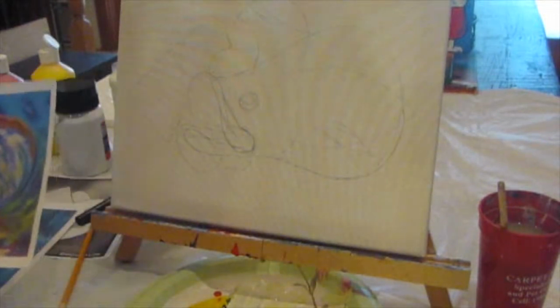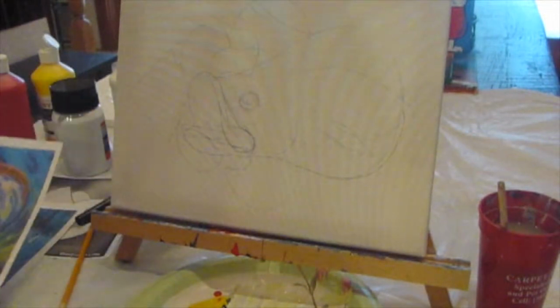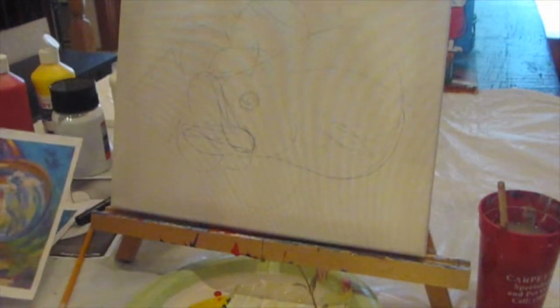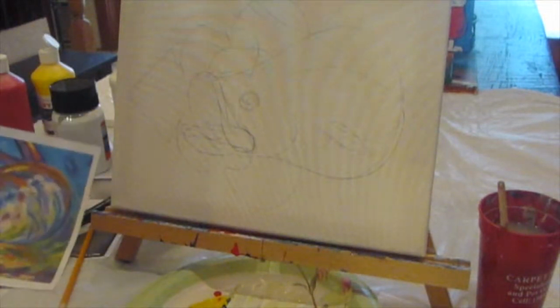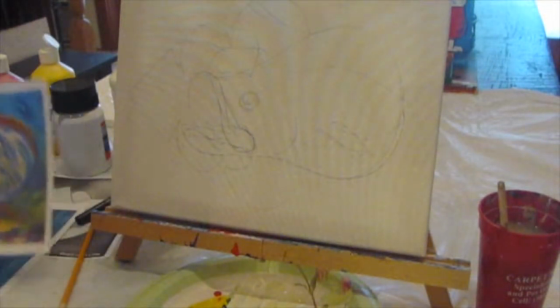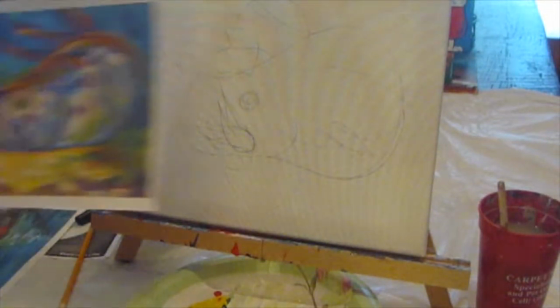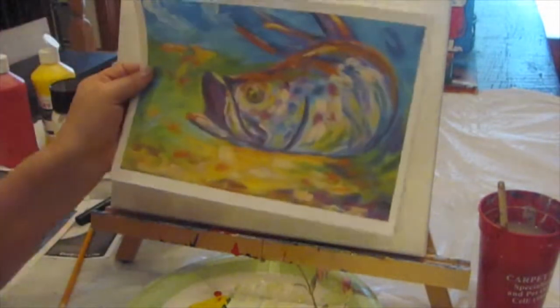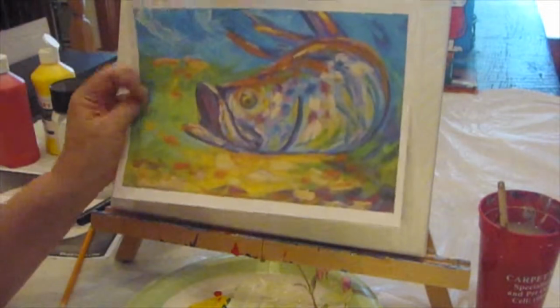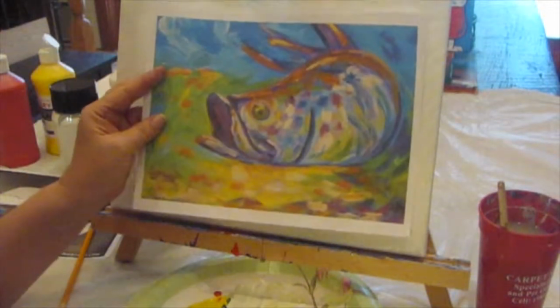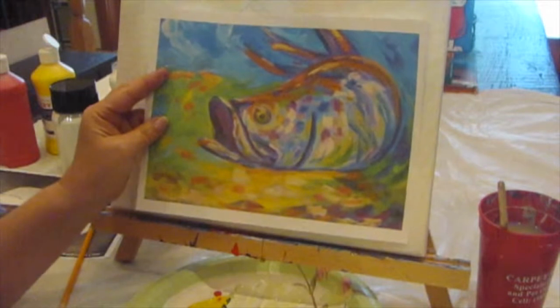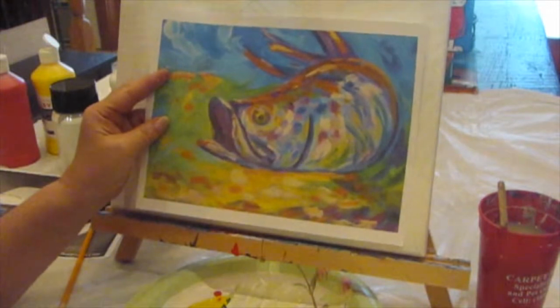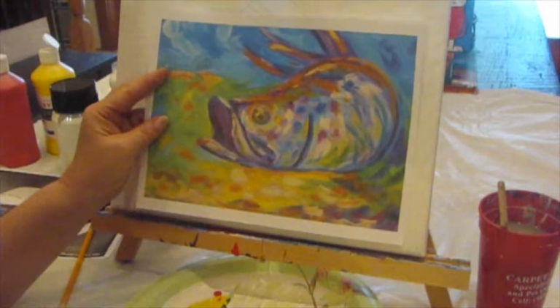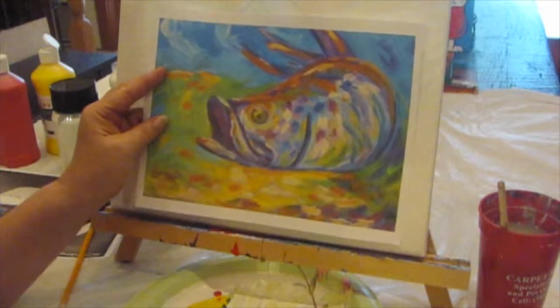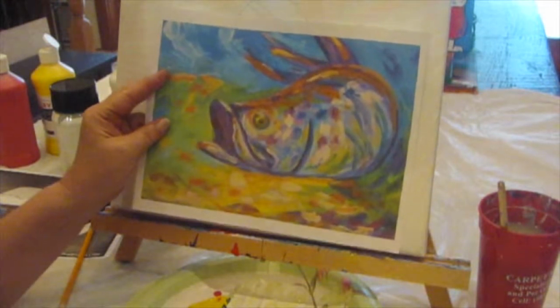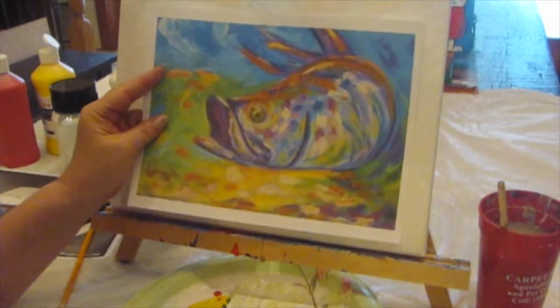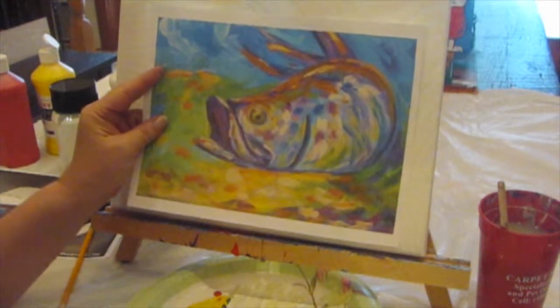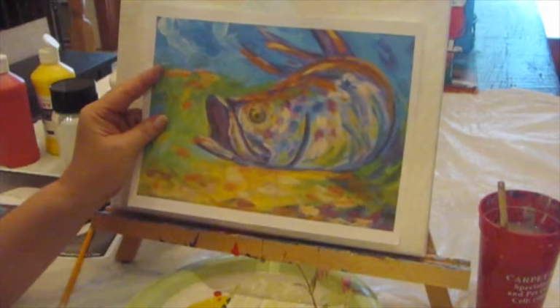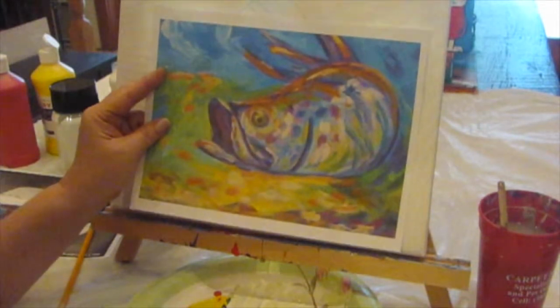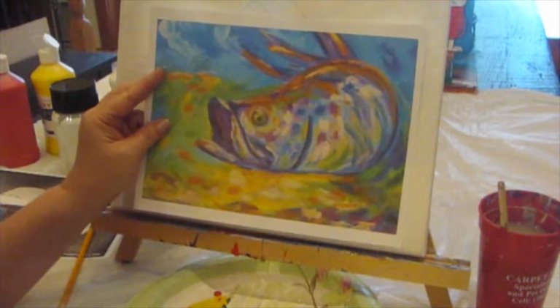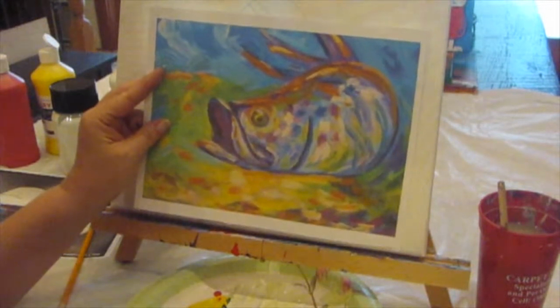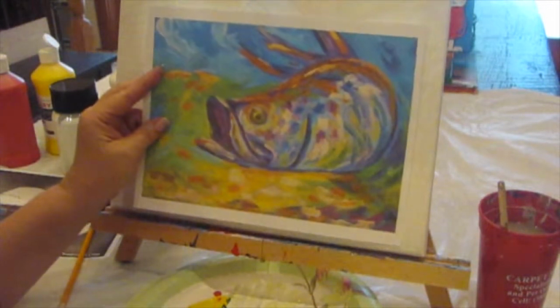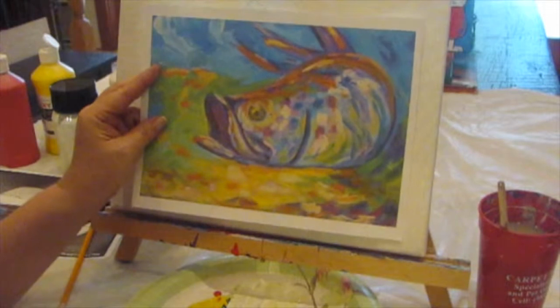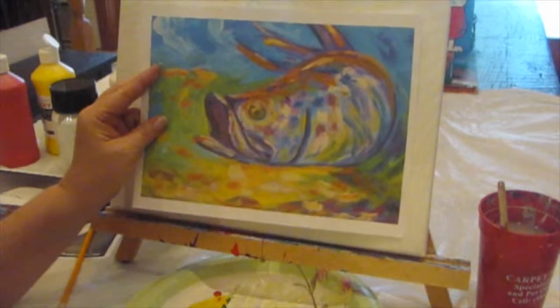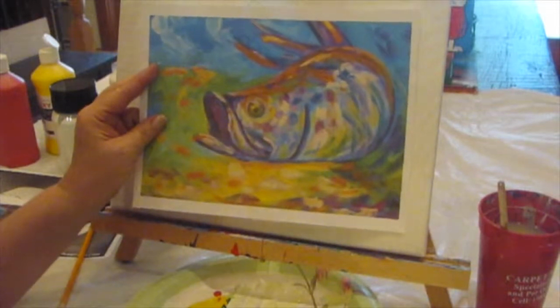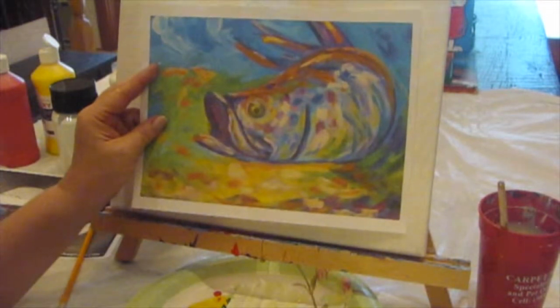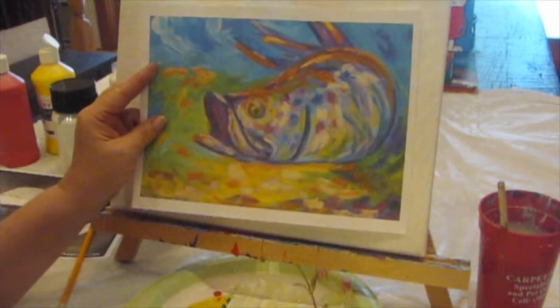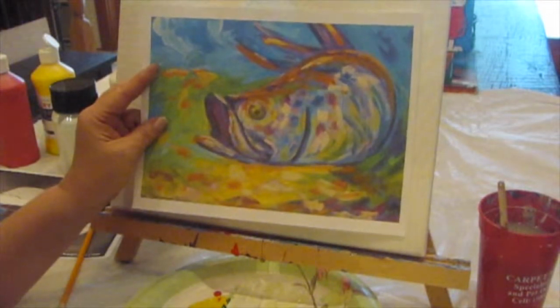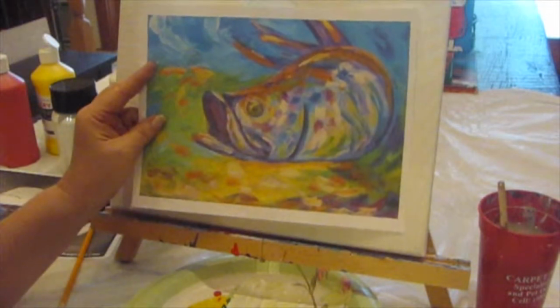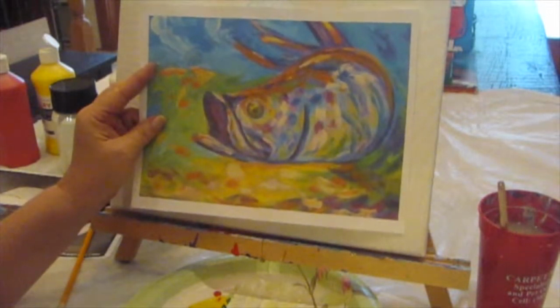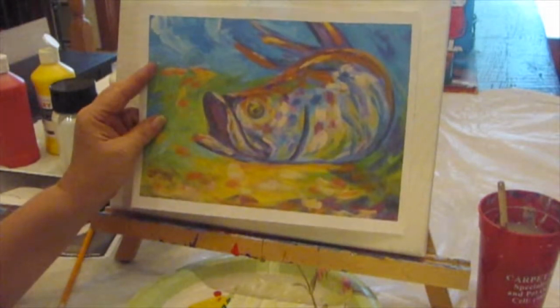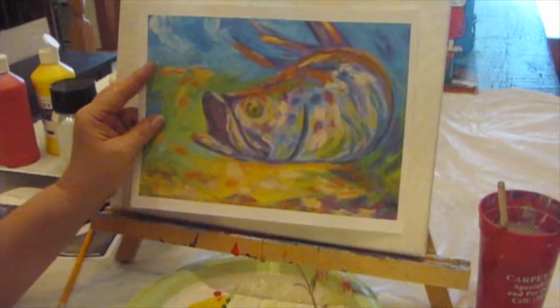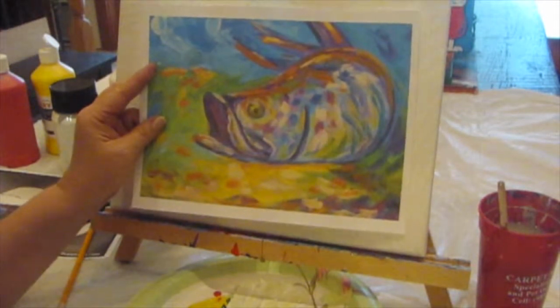Hi everyone, it's Cajun DIY Diva, and today we're going to paint this bass. We're going to attempt this. I'll probably change the picture a little bit just to kind of make it my own, but I saw this online and I thought it was pretty, so I'm going to attempt it.